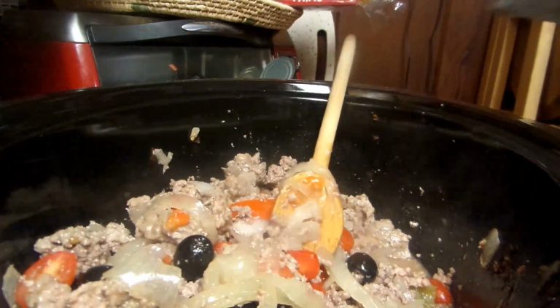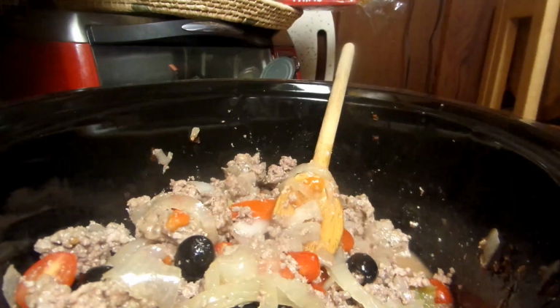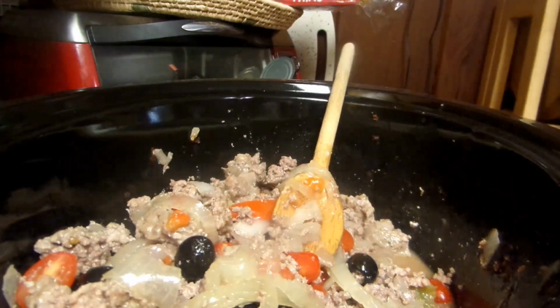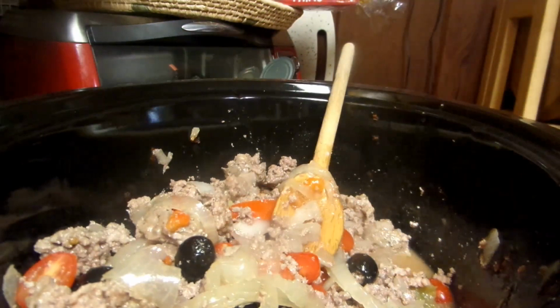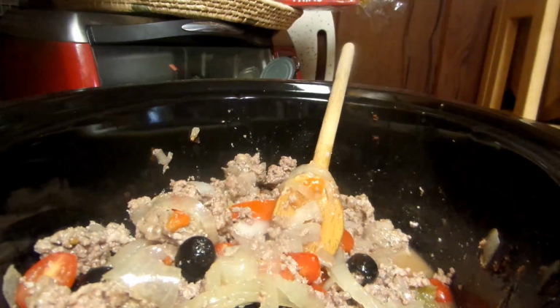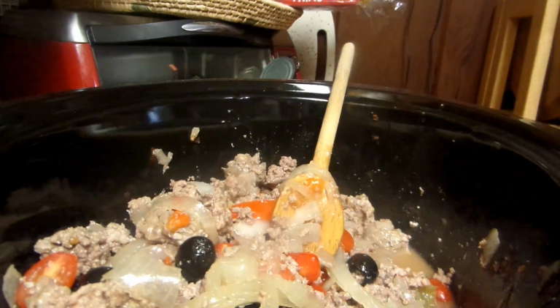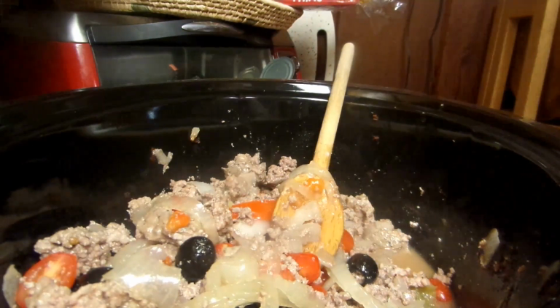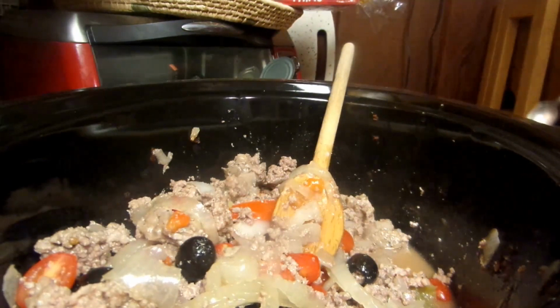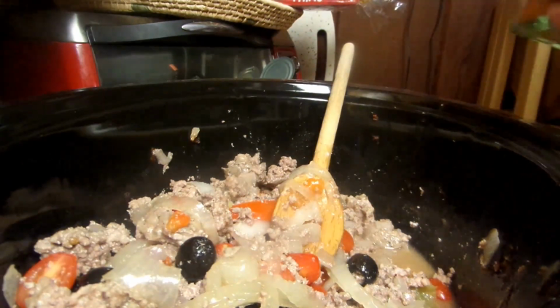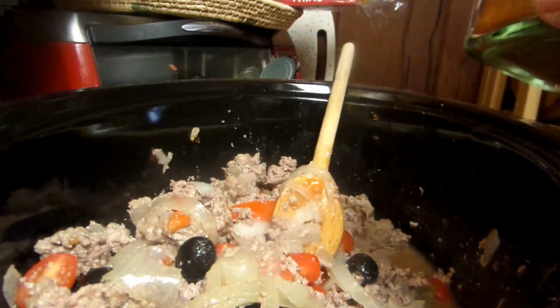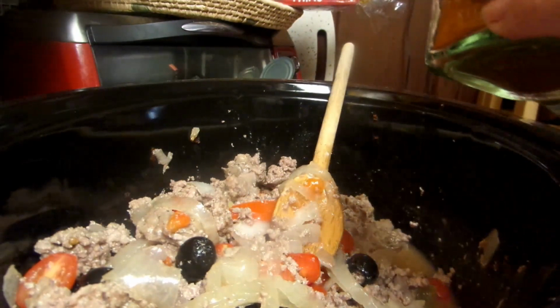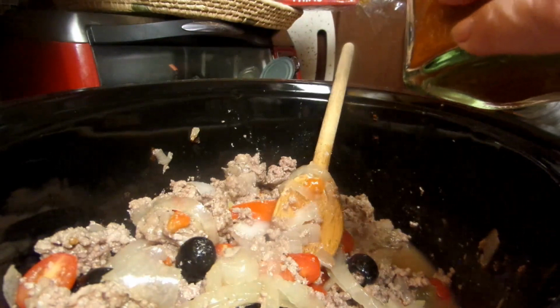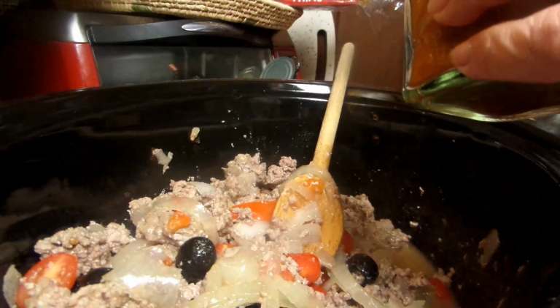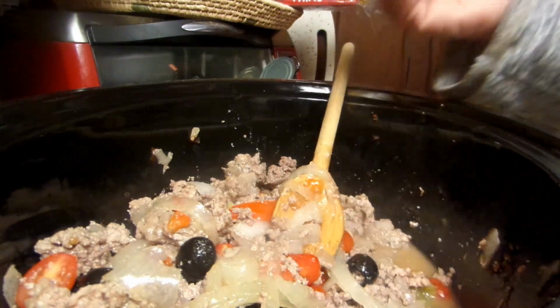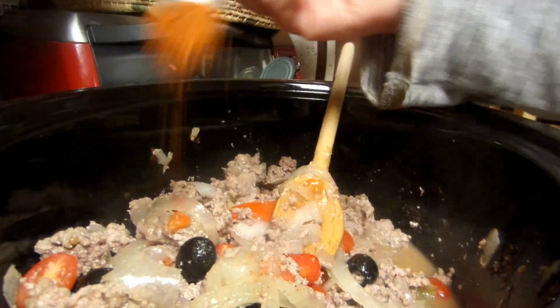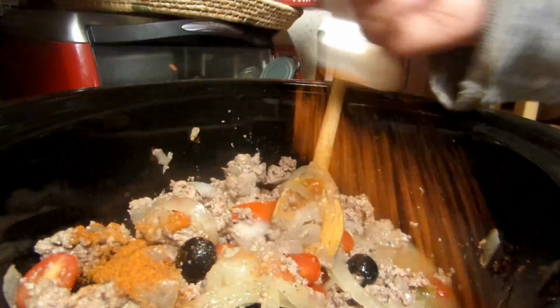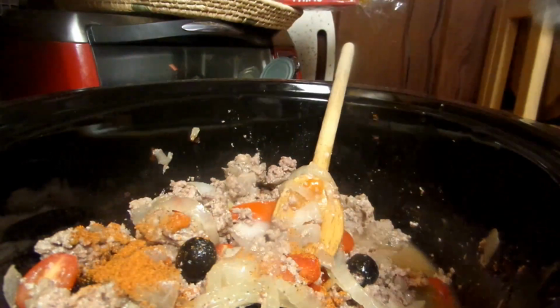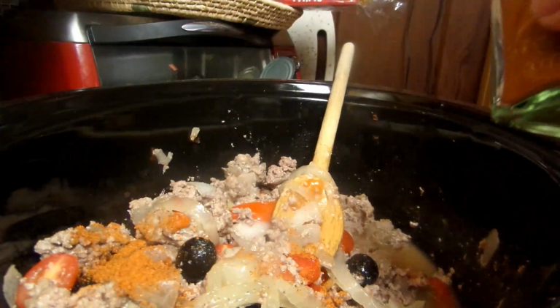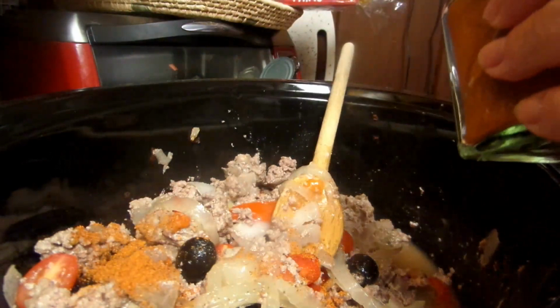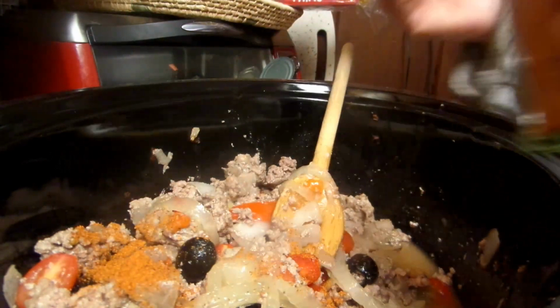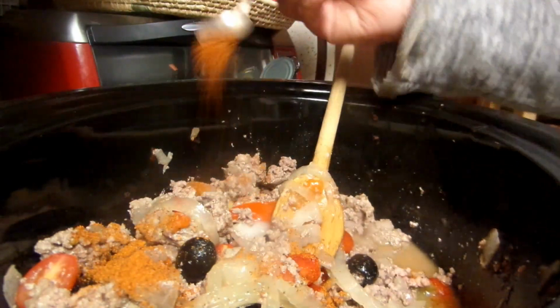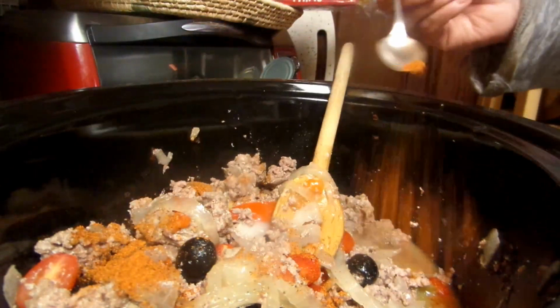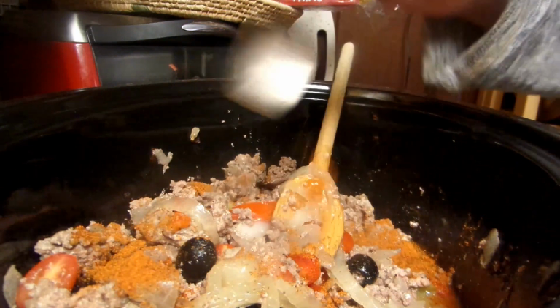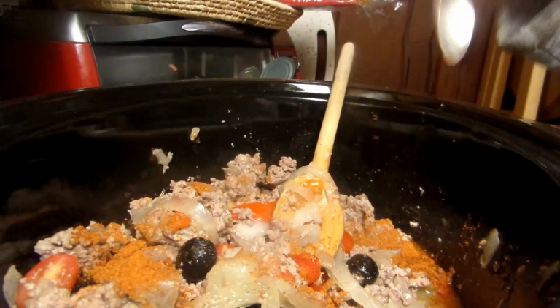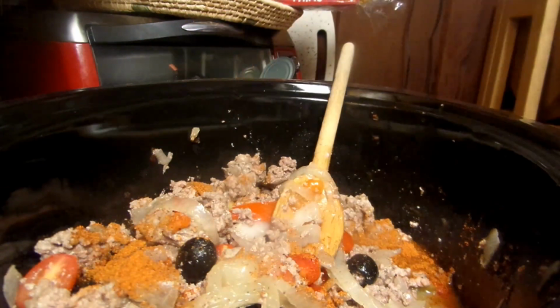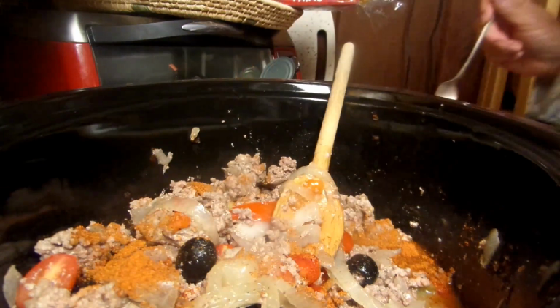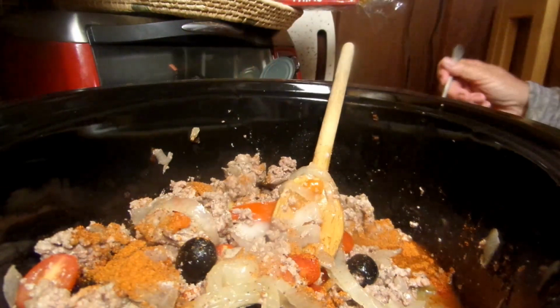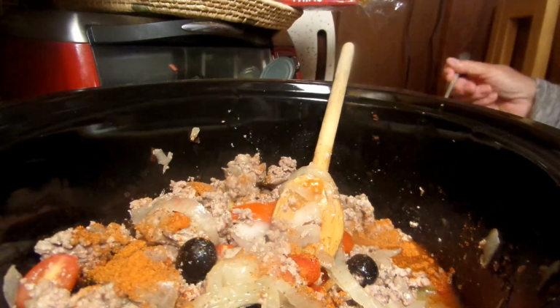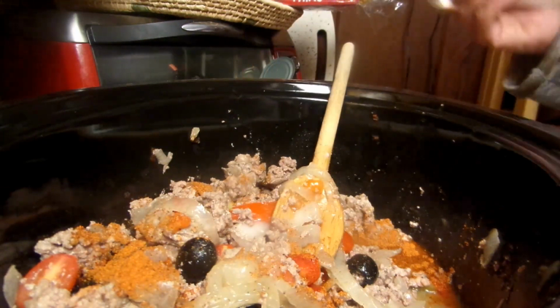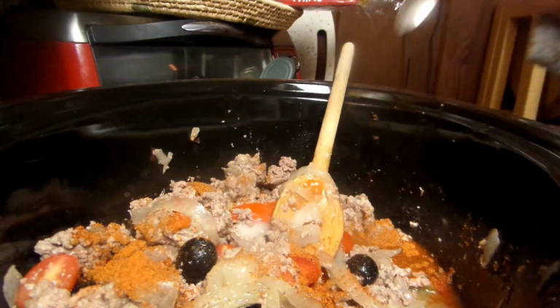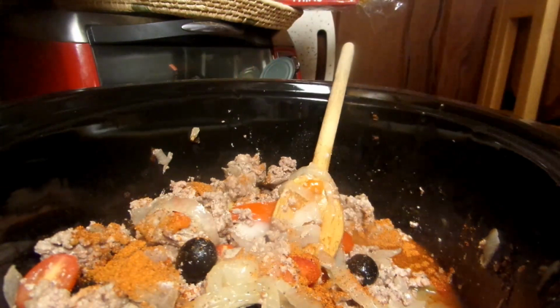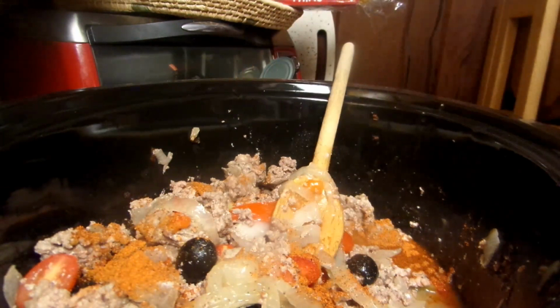I'm going to be adding a couple tablespoons of chili powder. If you have a recipe that you like, blow mine off — stick to yours. But this is just how I do it.